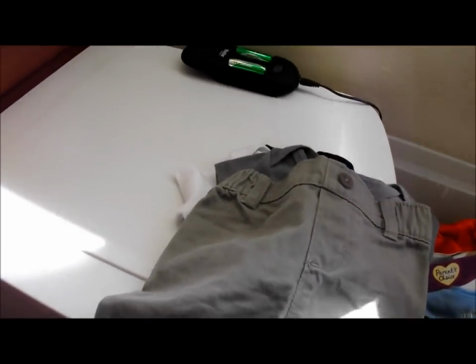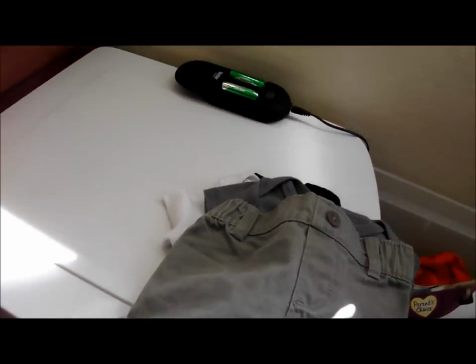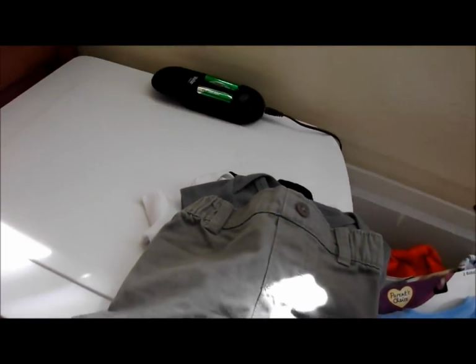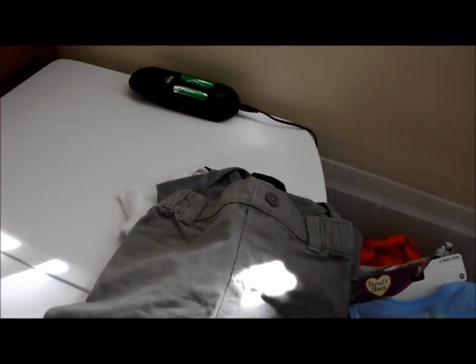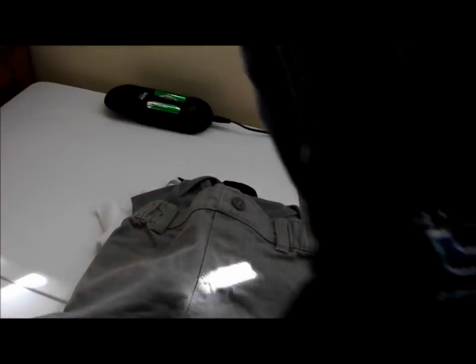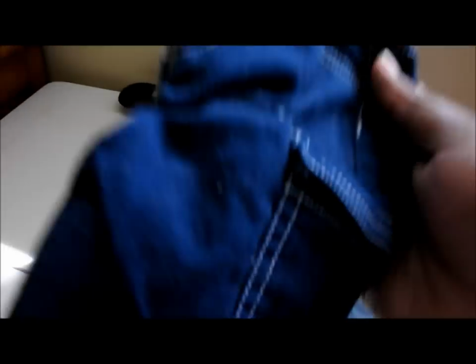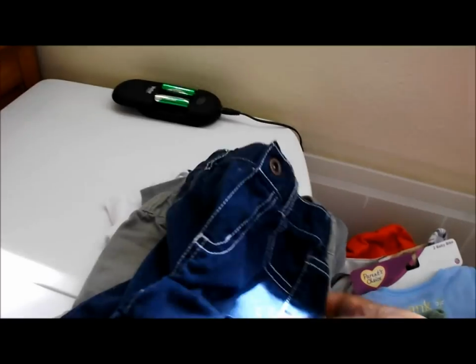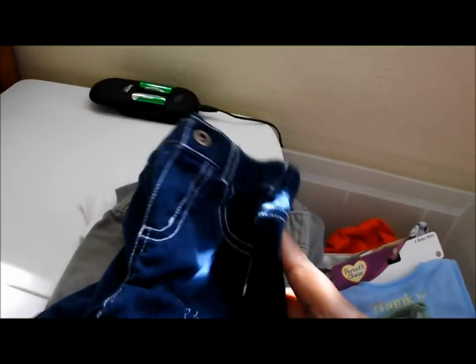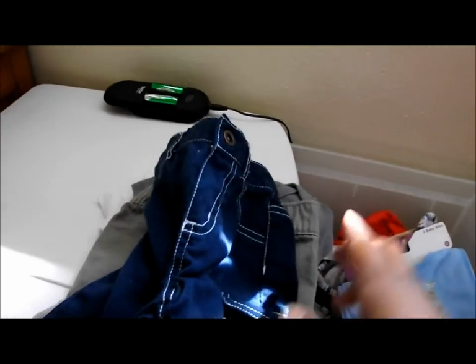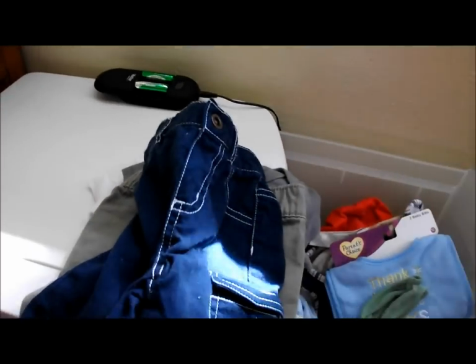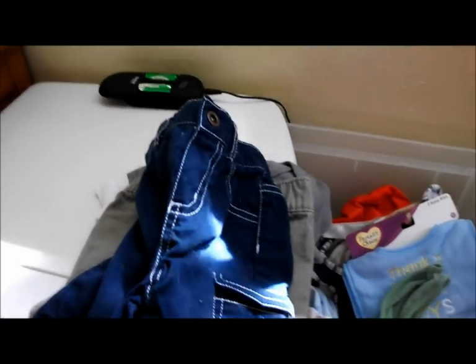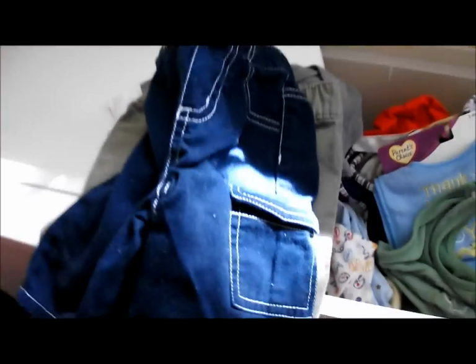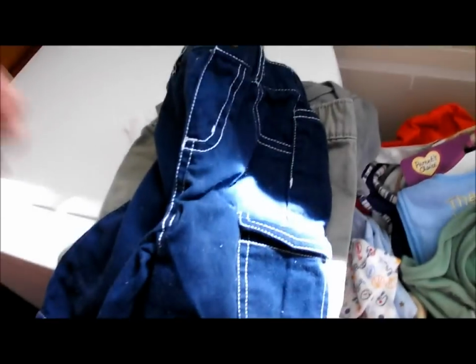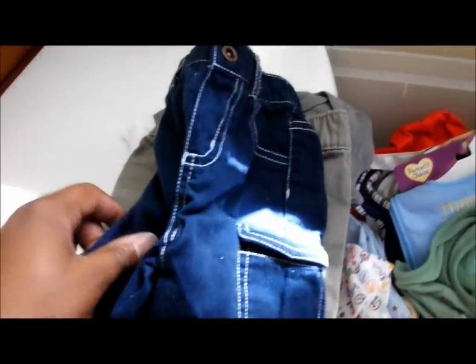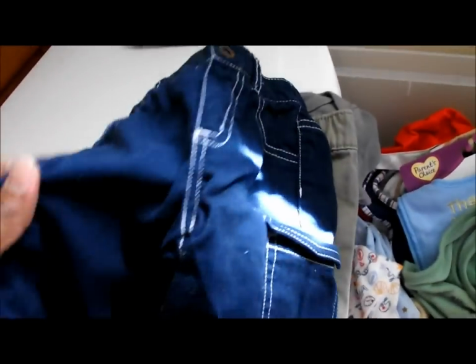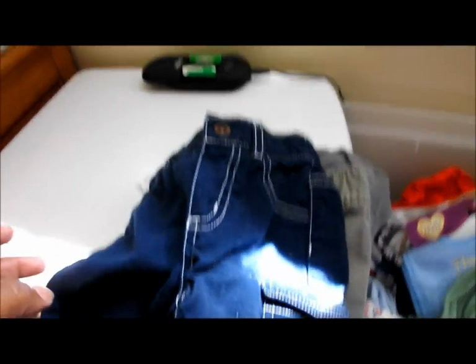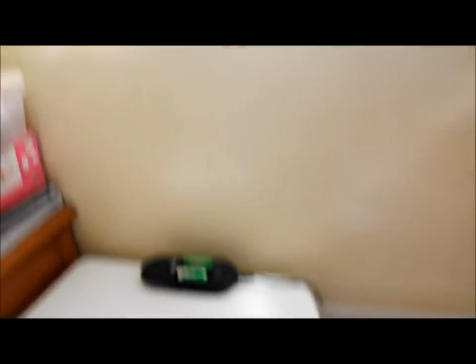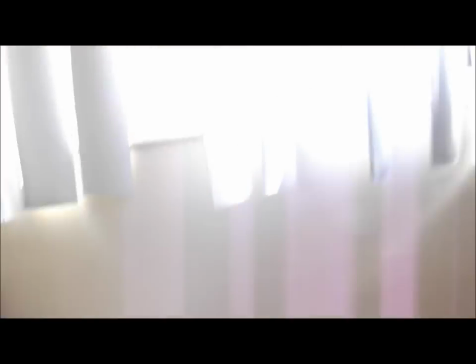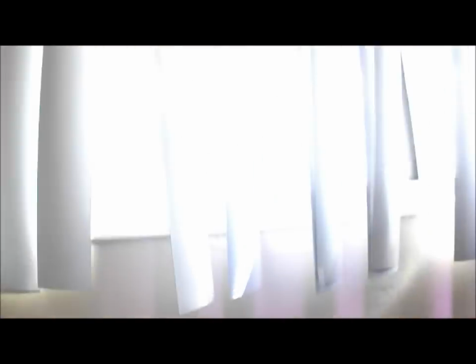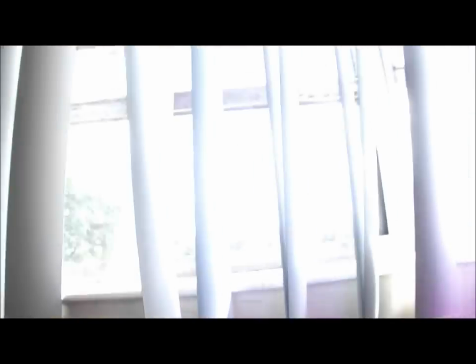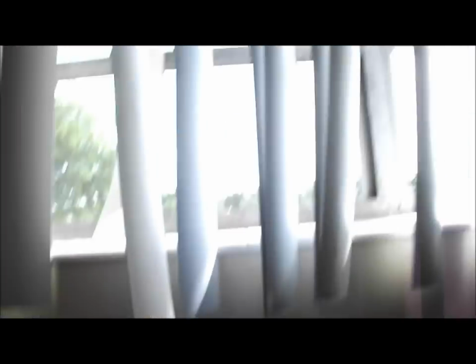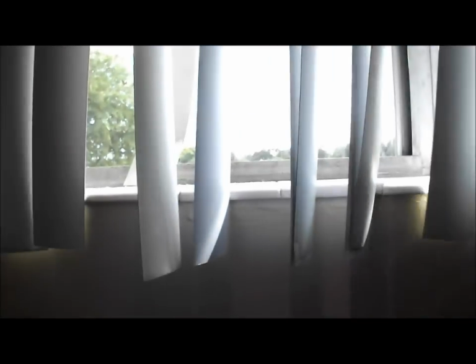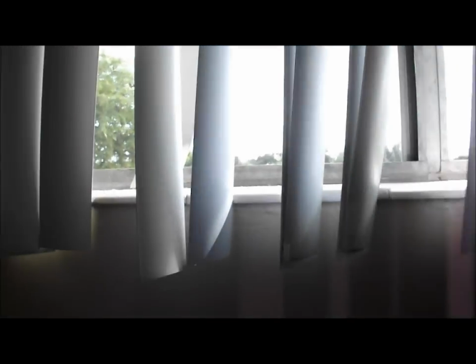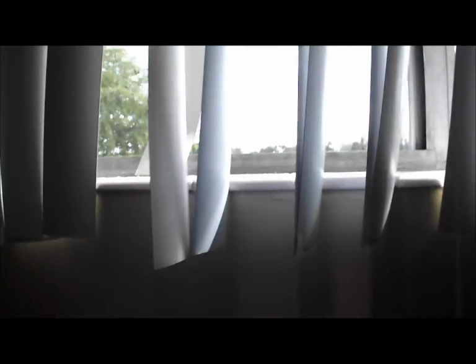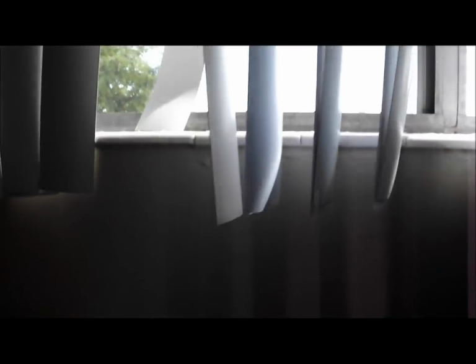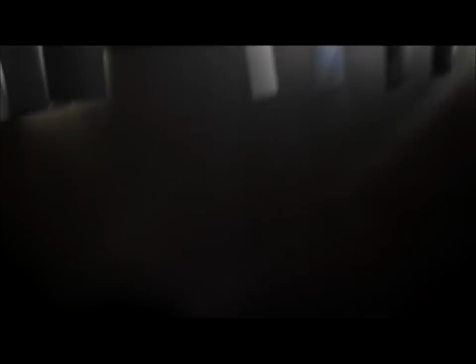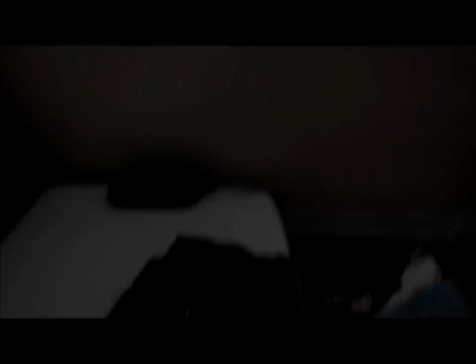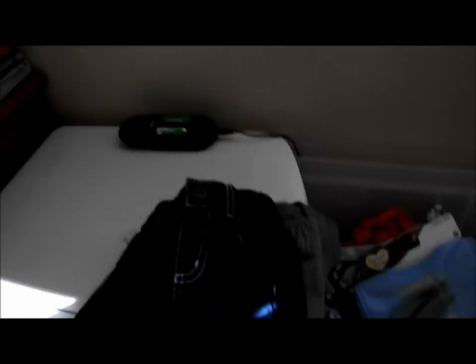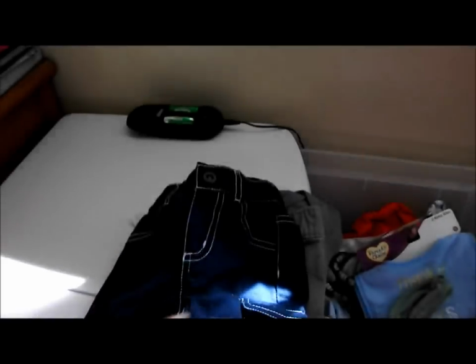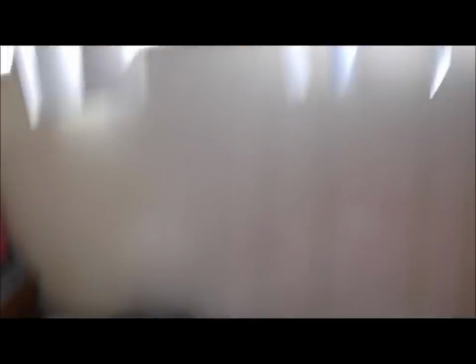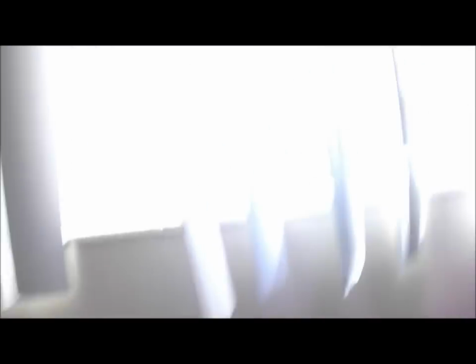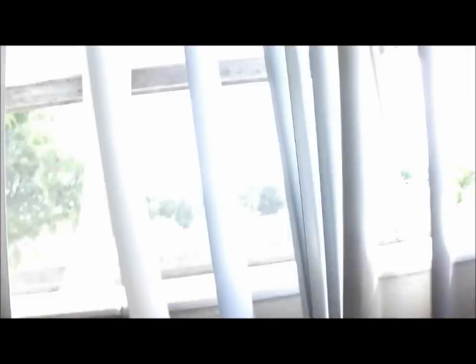Some shorts and some more shorts. By the way, this stuff has not been washed yet.